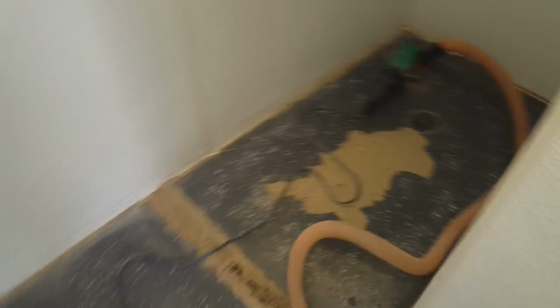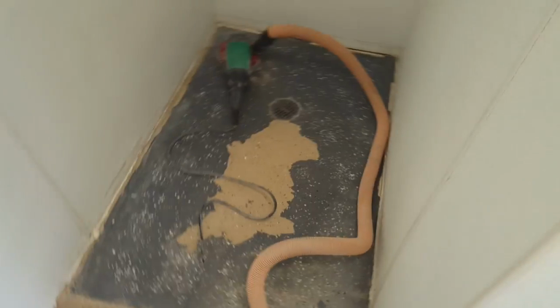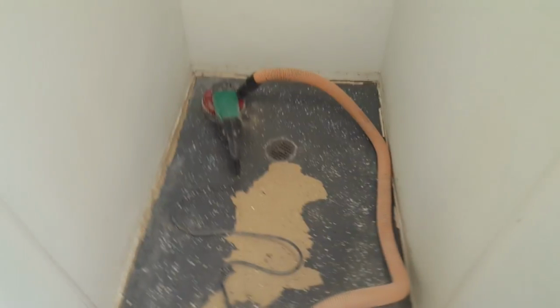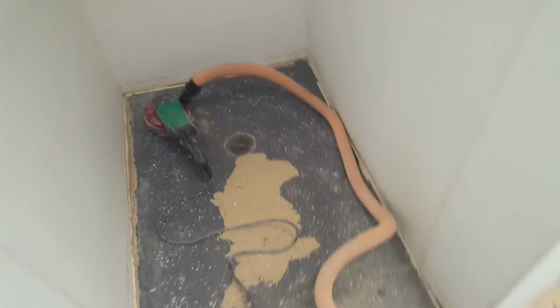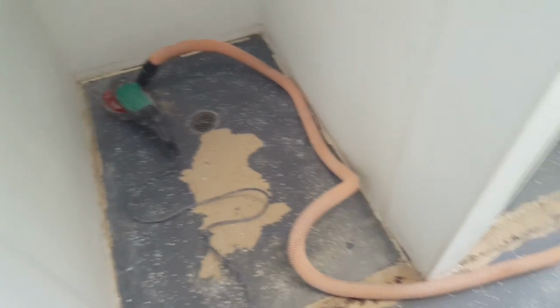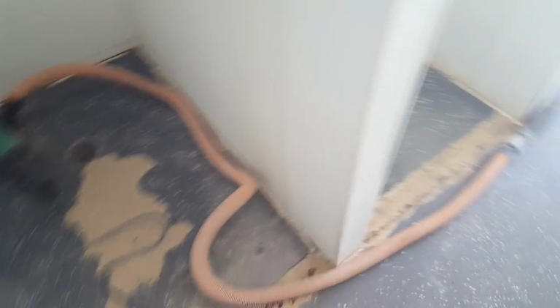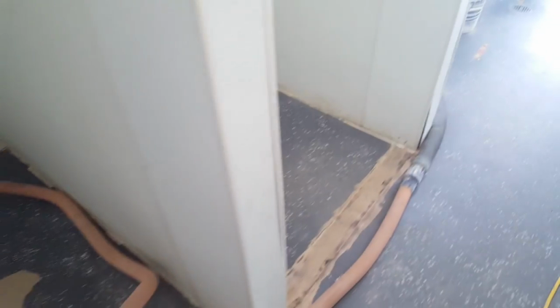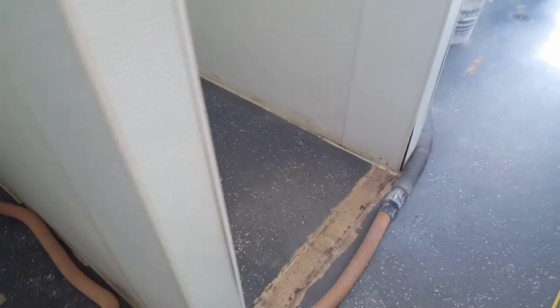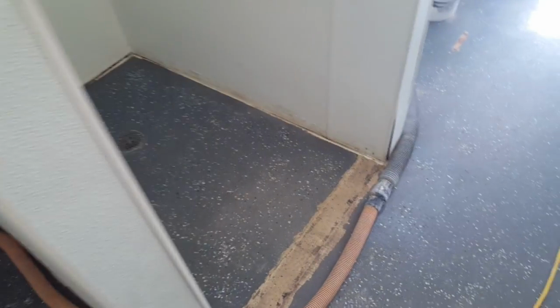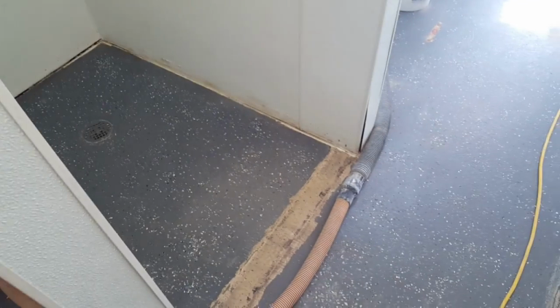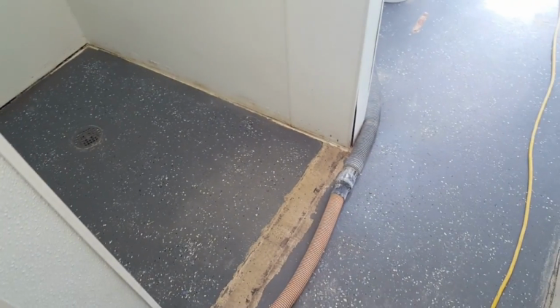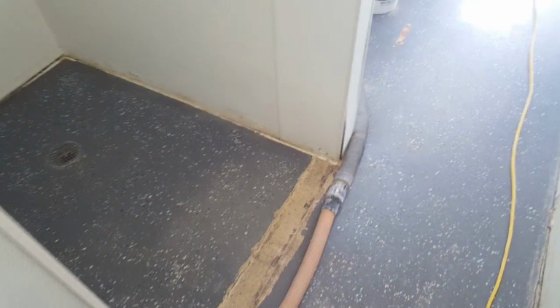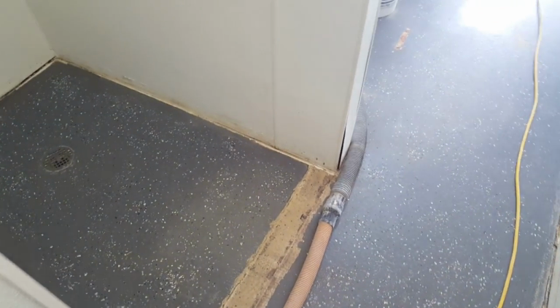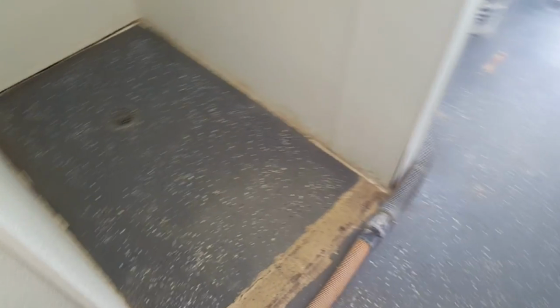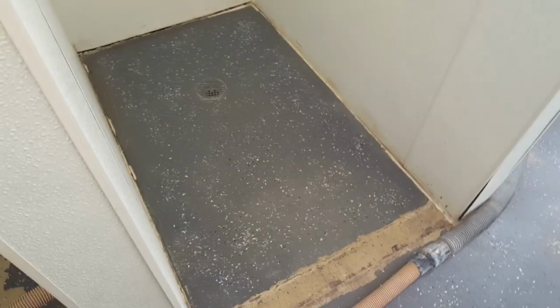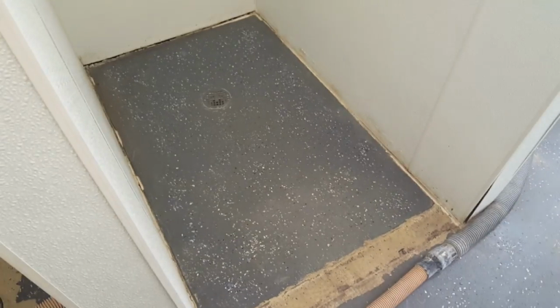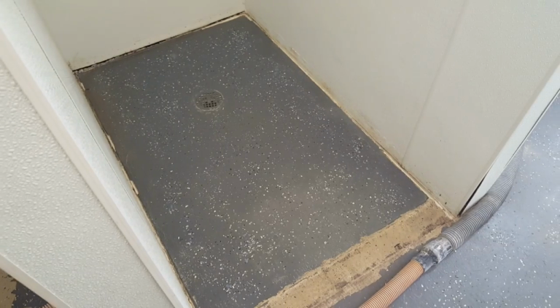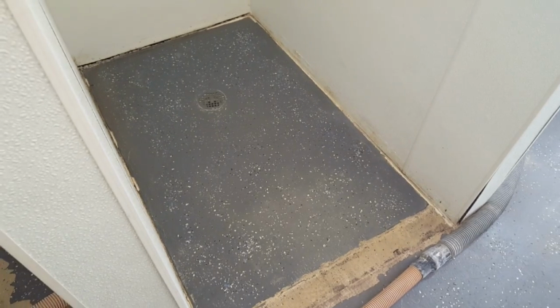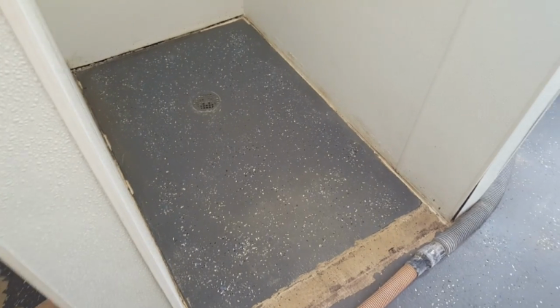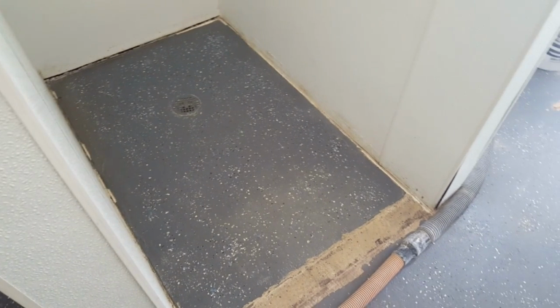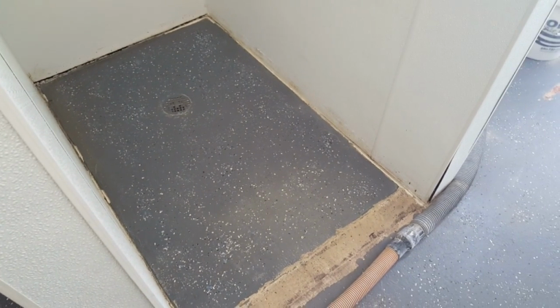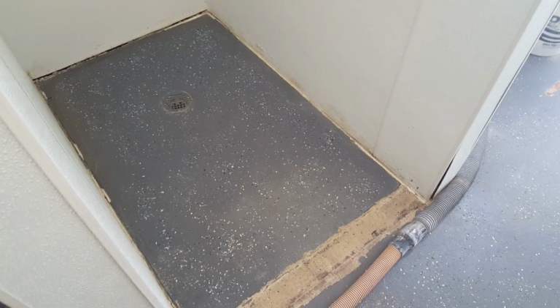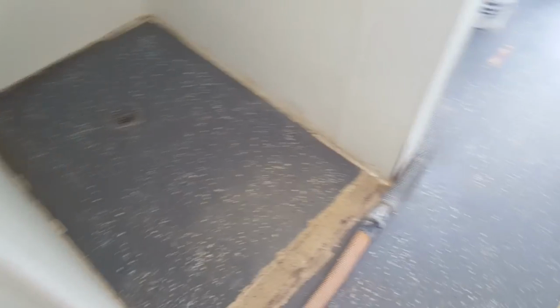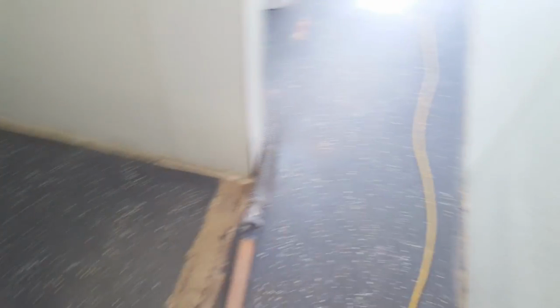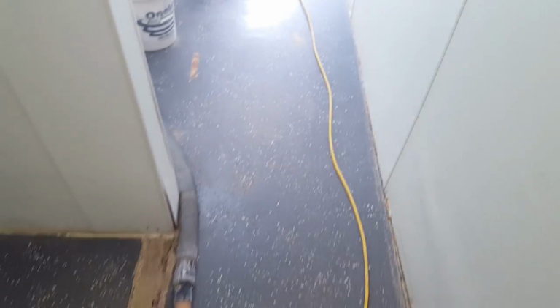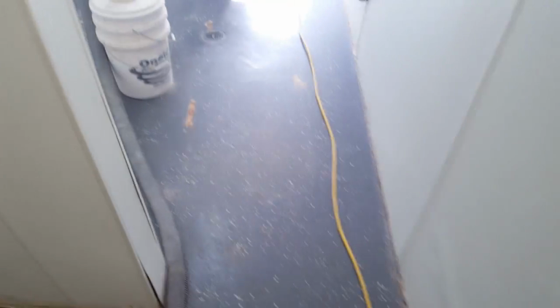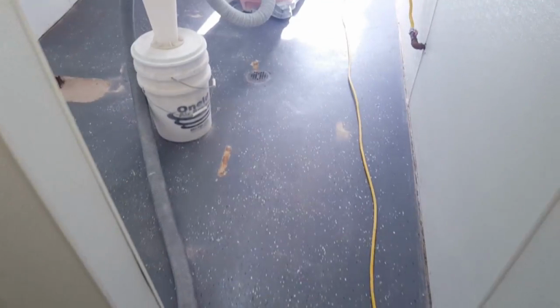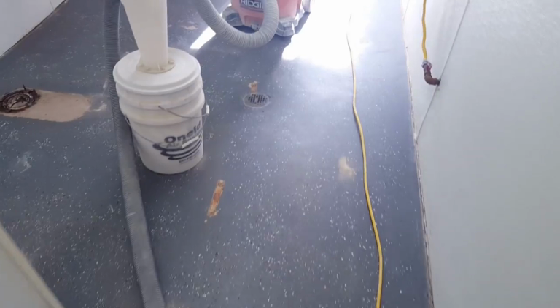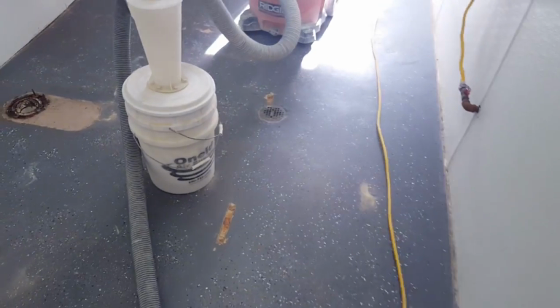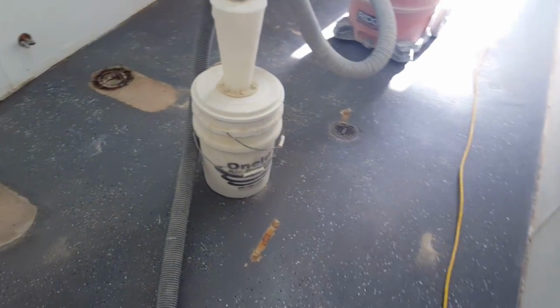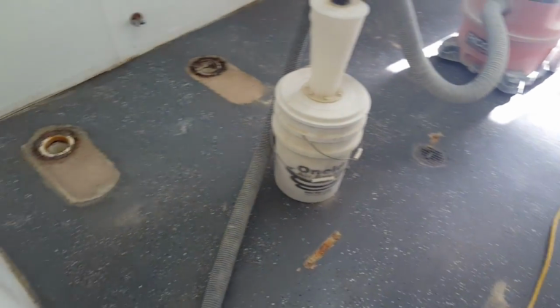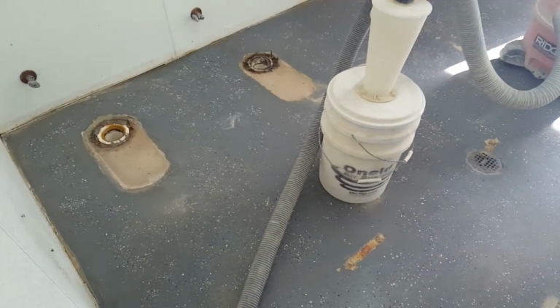Right now we're in the women's bathroom, getting ready to start grinding off the floor — the floor coating that's on here now. We'll get it ground down and do all our repairs, but we've got to get this stuff off of here.